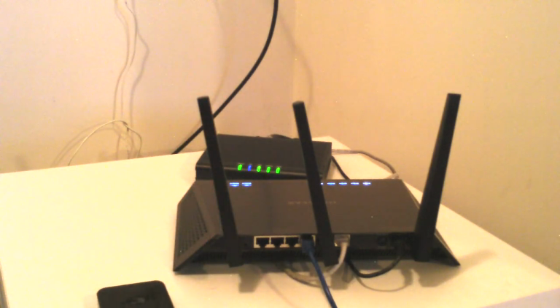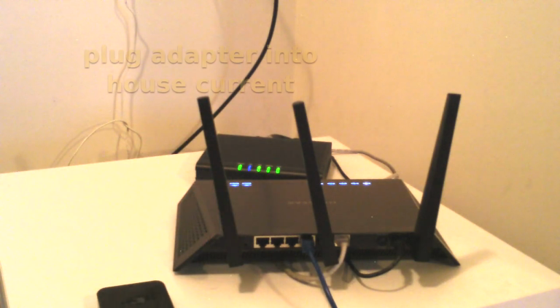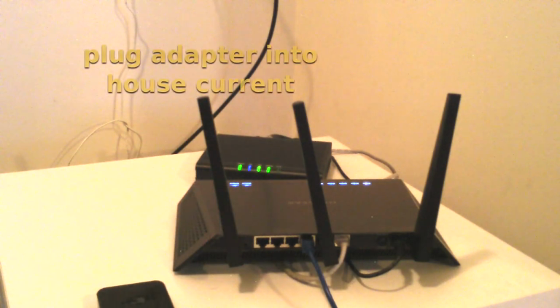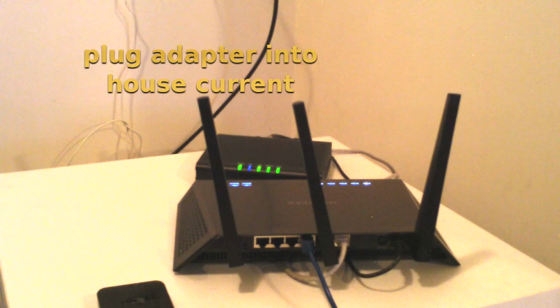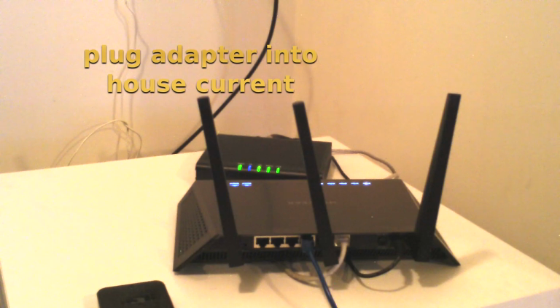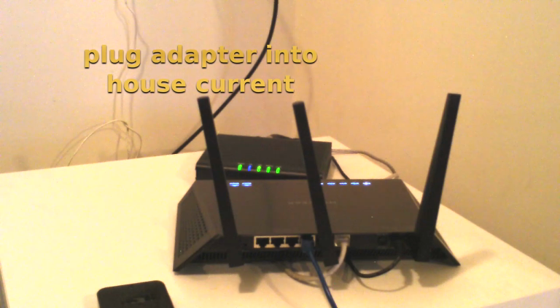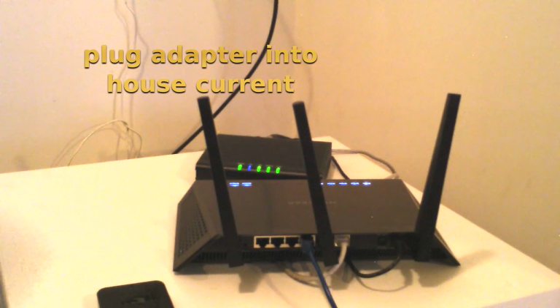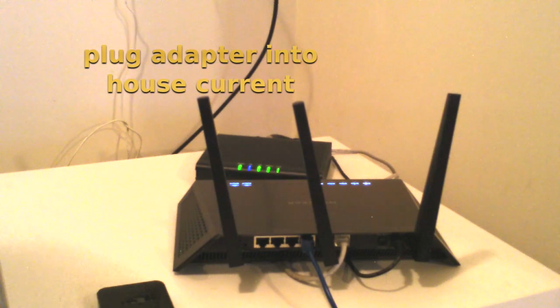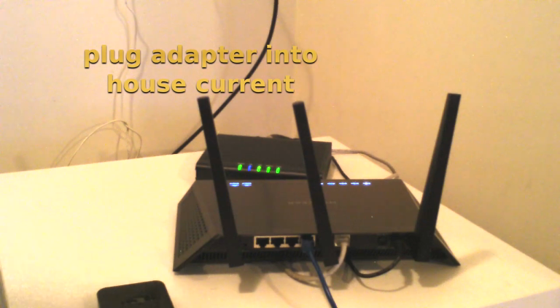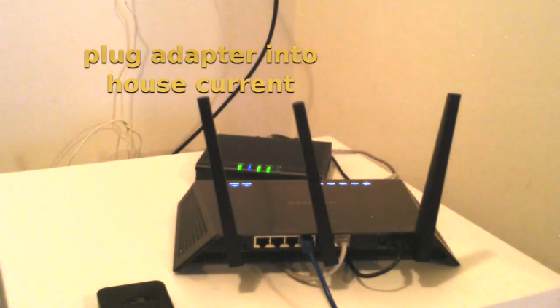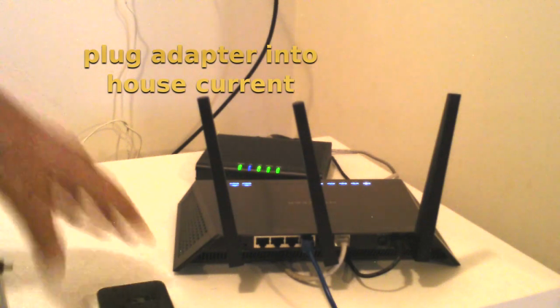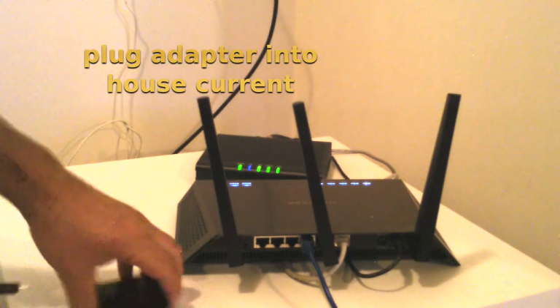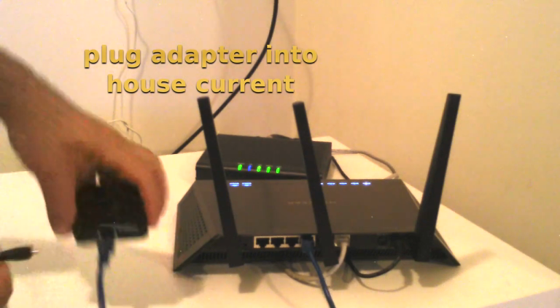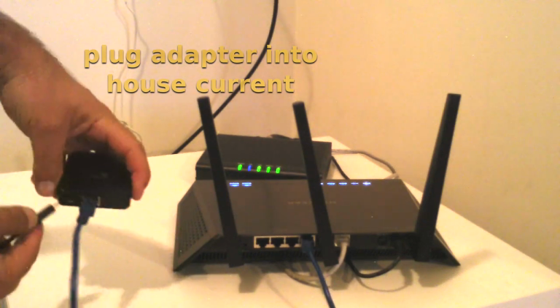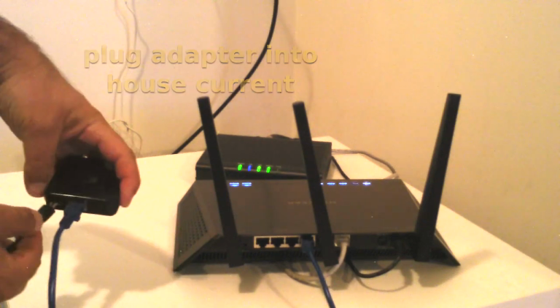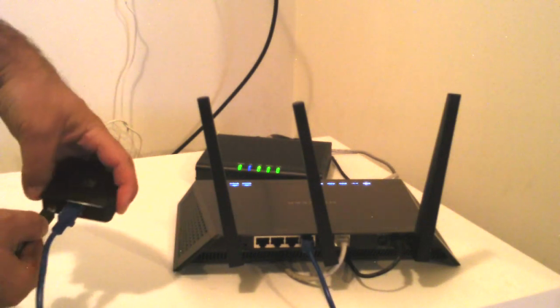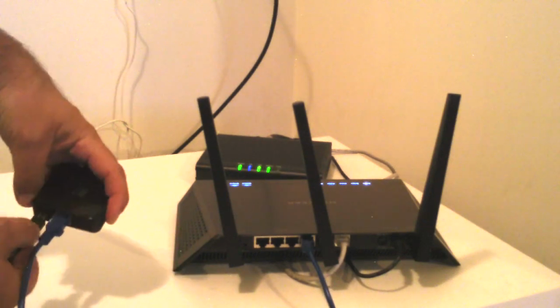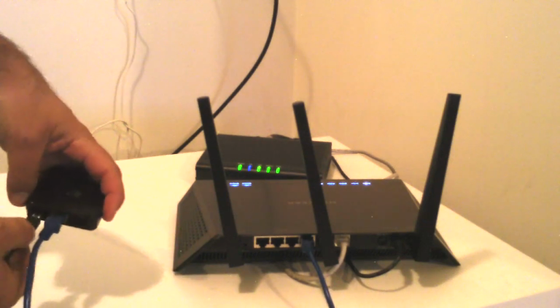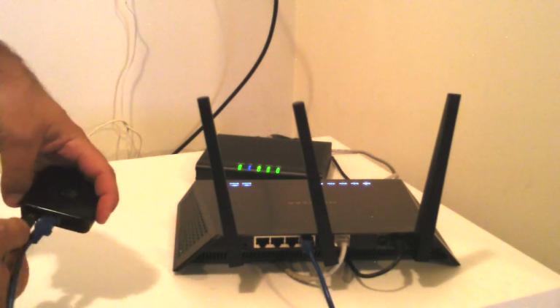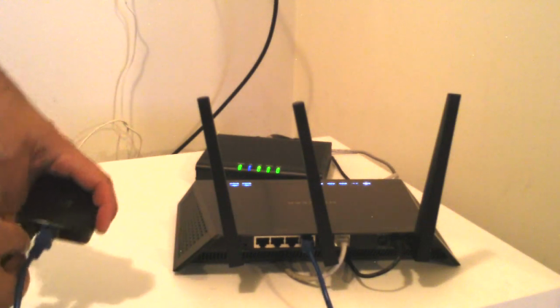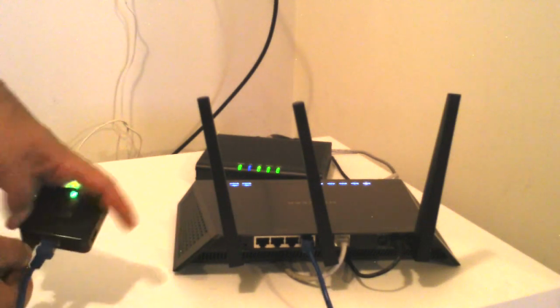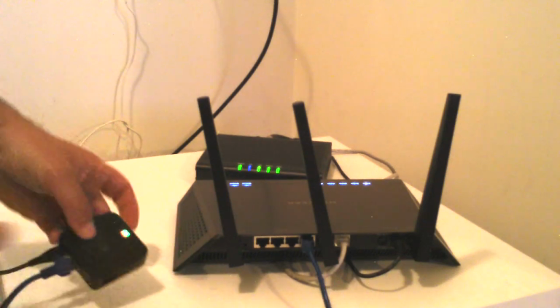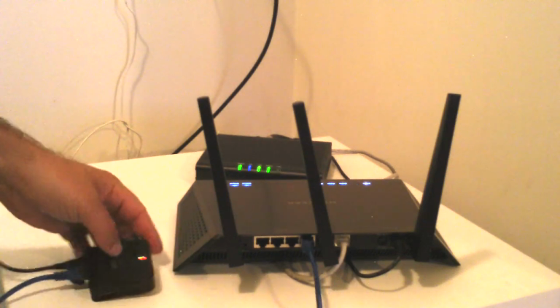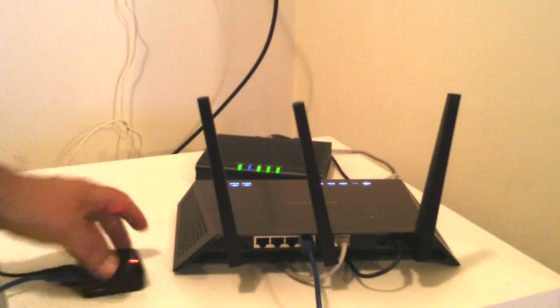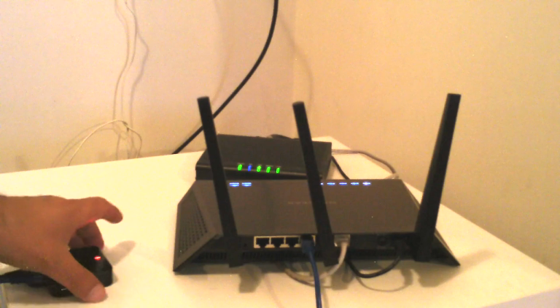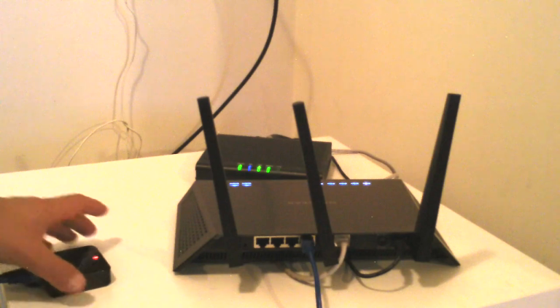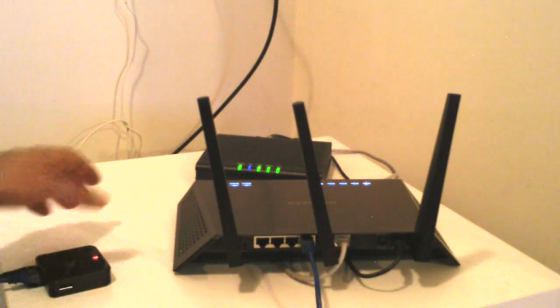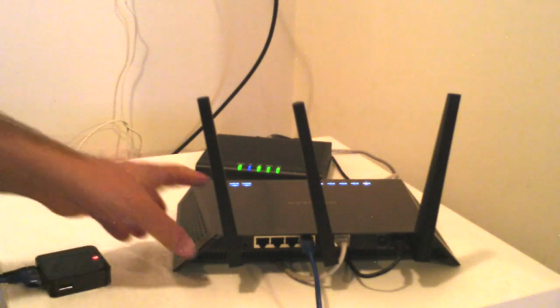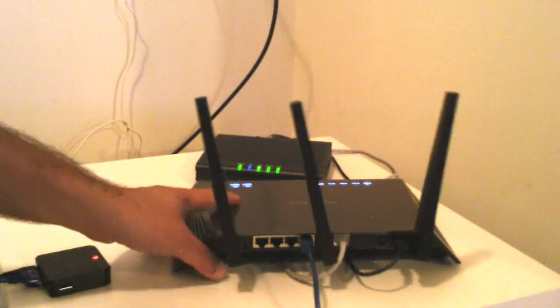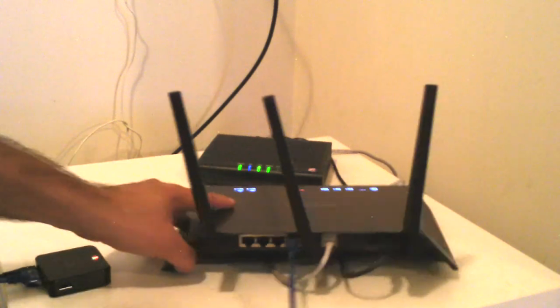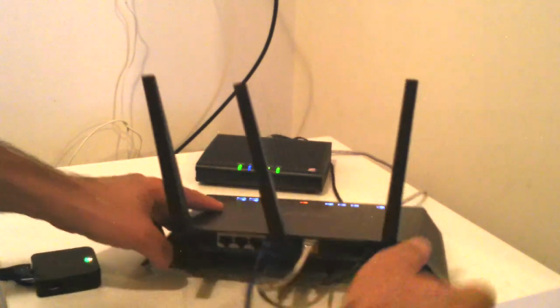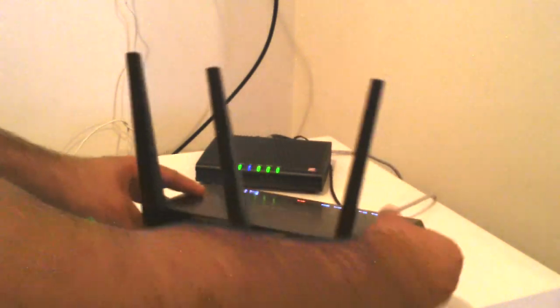Then you just have to apply power to the bridge. Give your bridge a few minutes to start up.